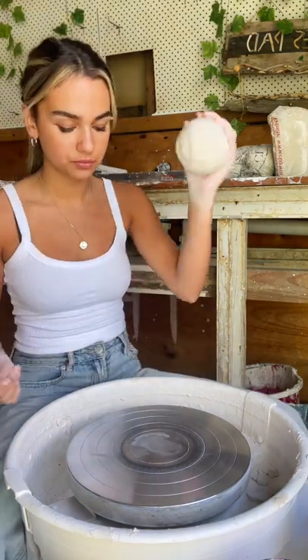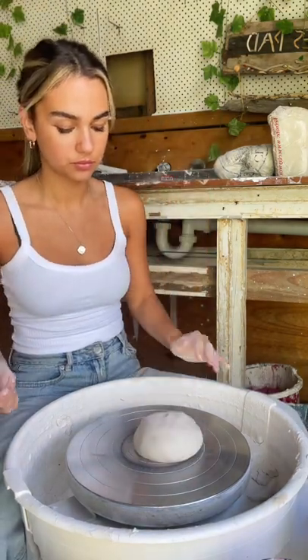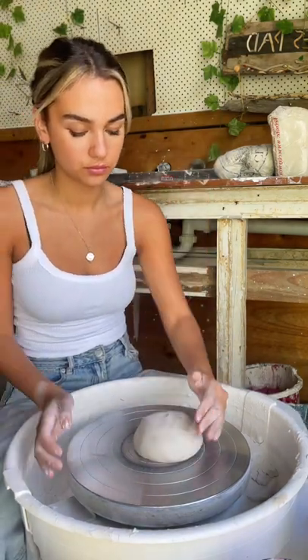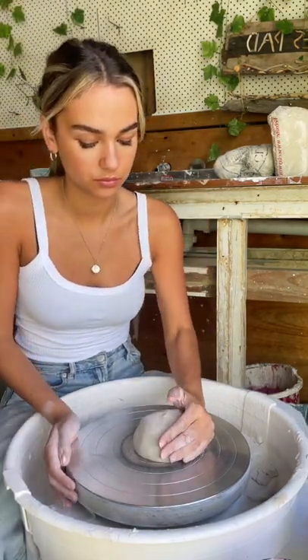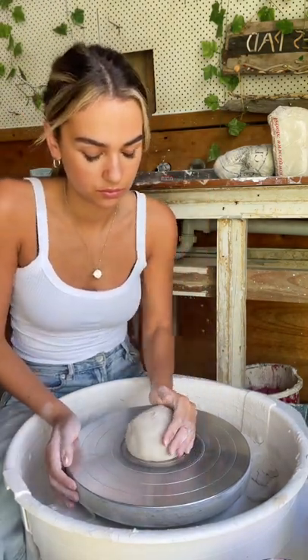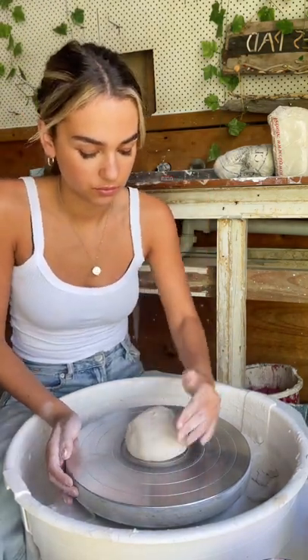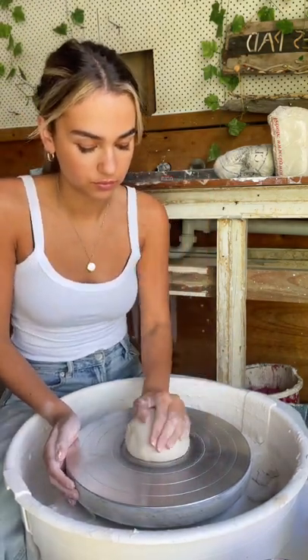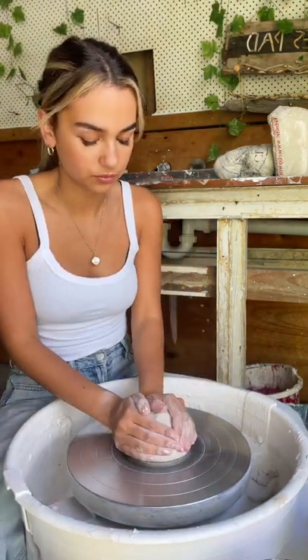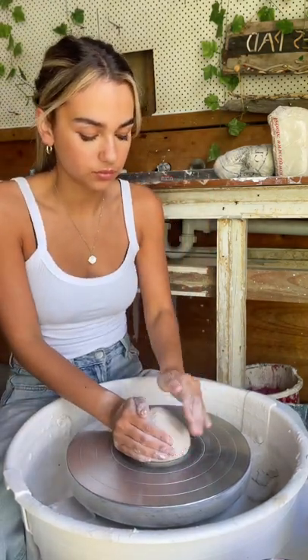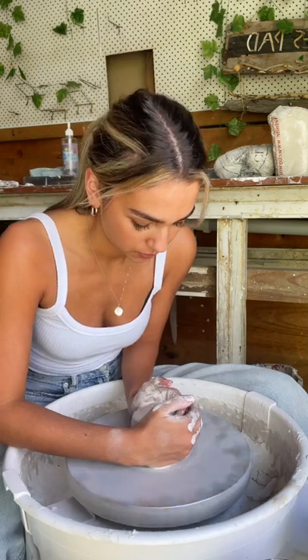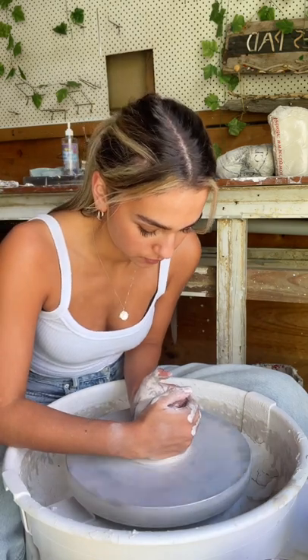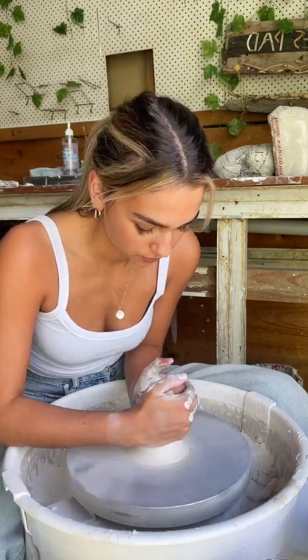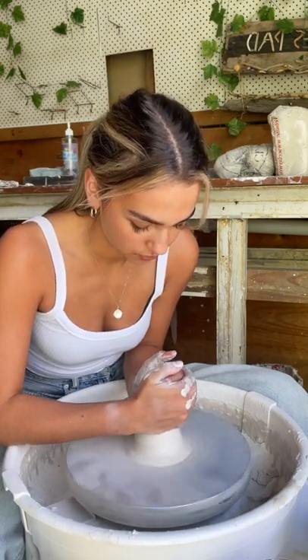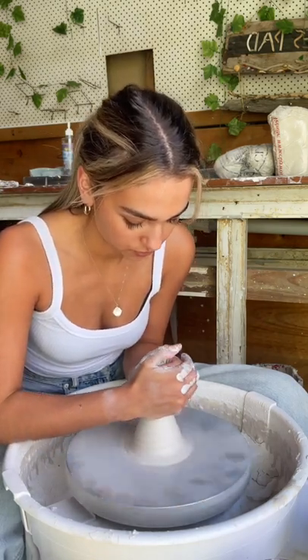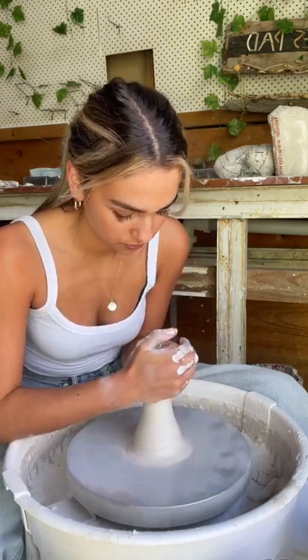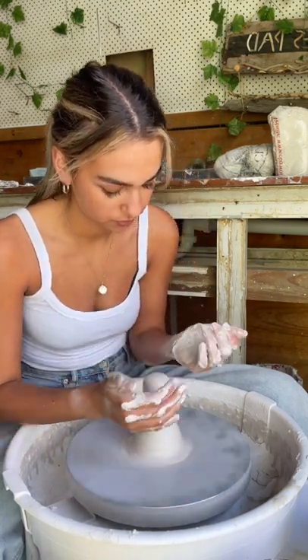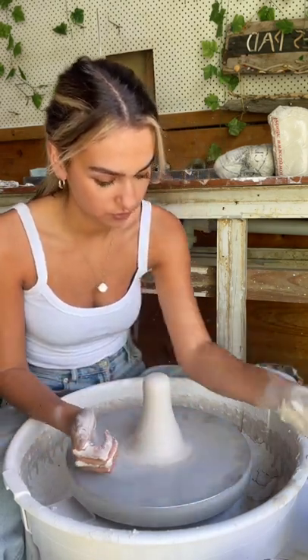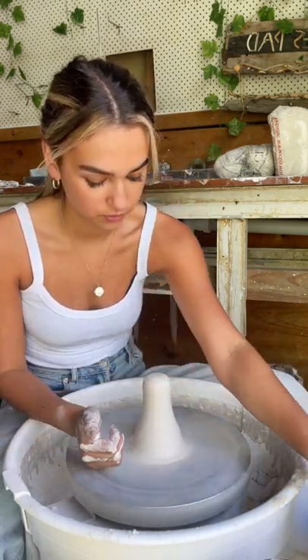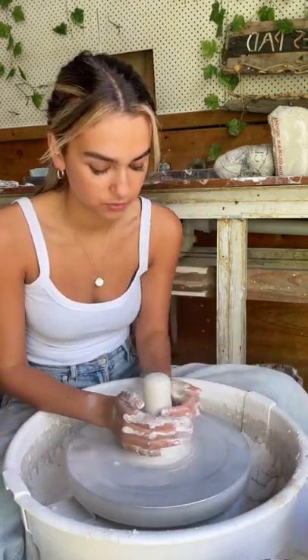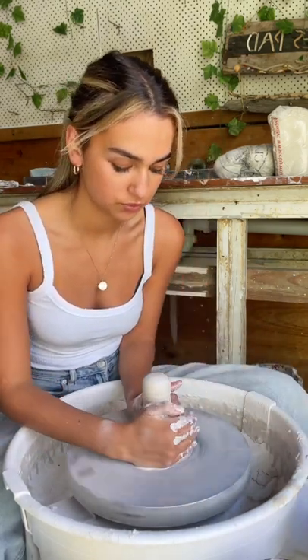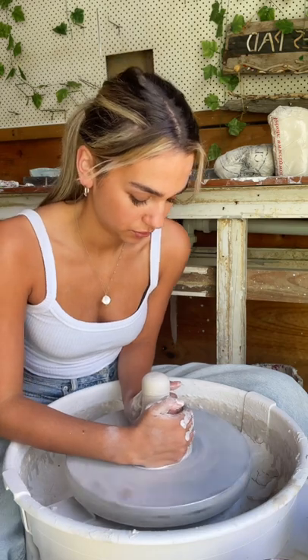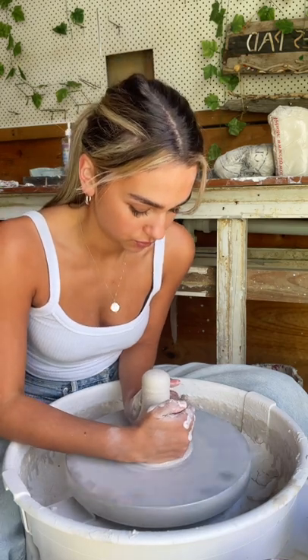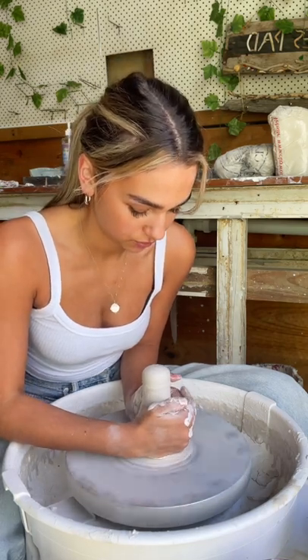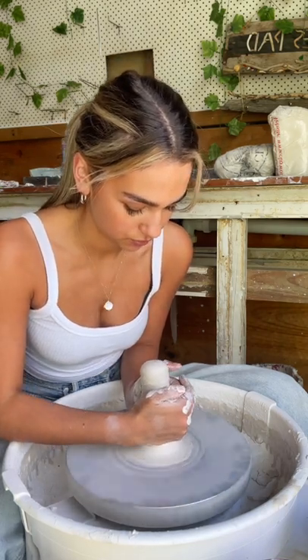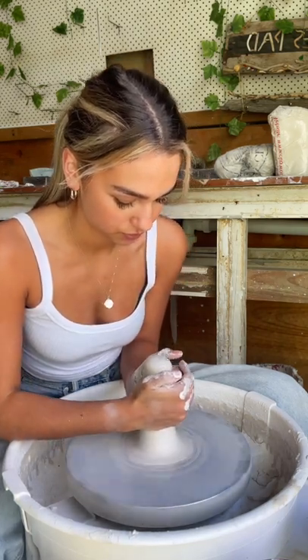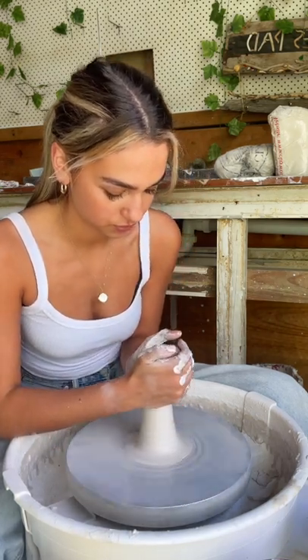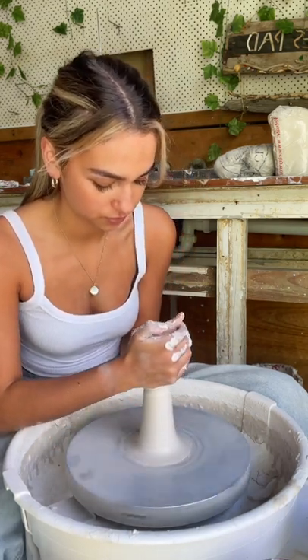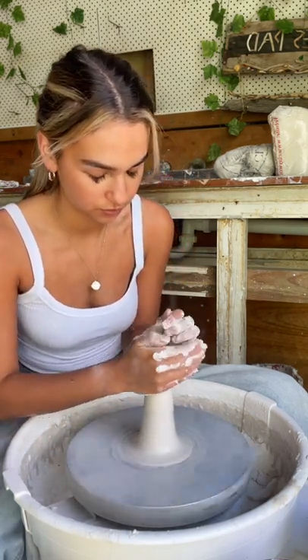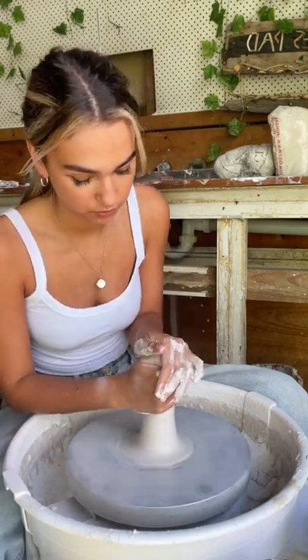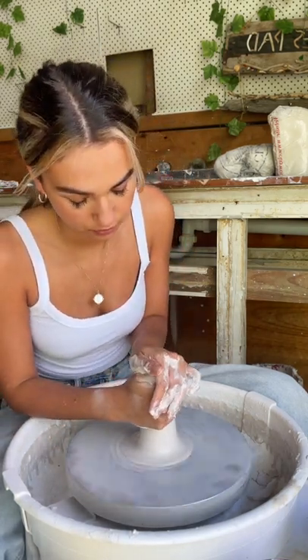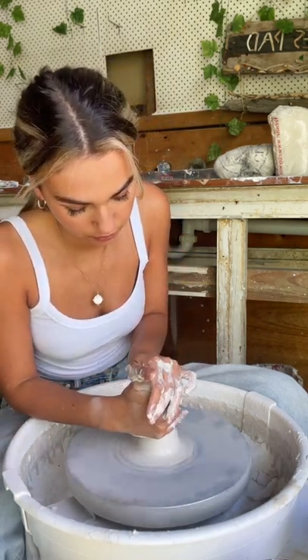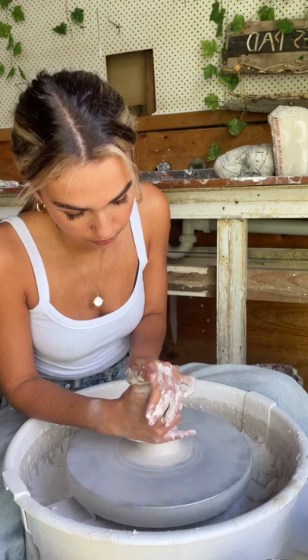I whack it a couple times to make sure it's really stuck on there. To center the clay, you want to squeeze from the base with the heel part of your hands and then bring the clay up into a cone shape, and then press back down using one hand to stabilize the clay.